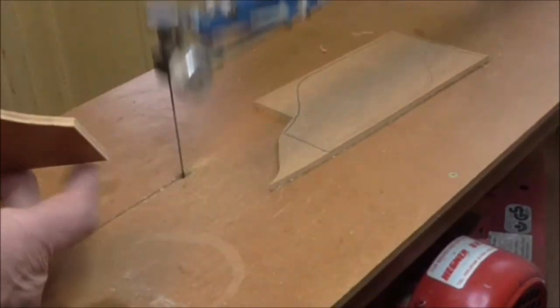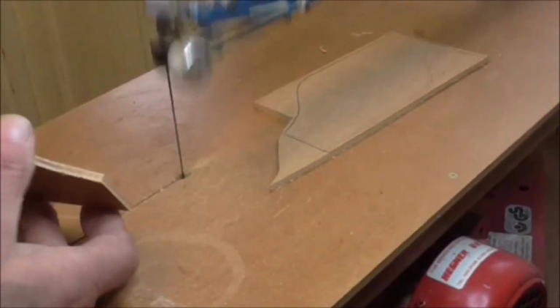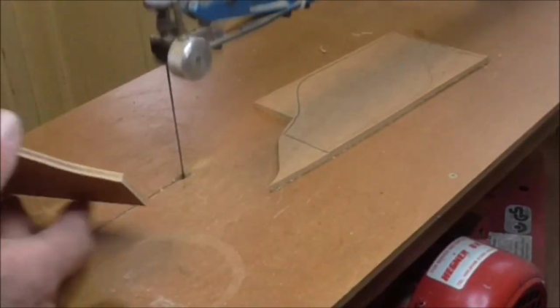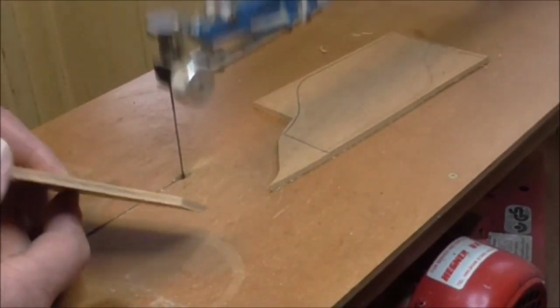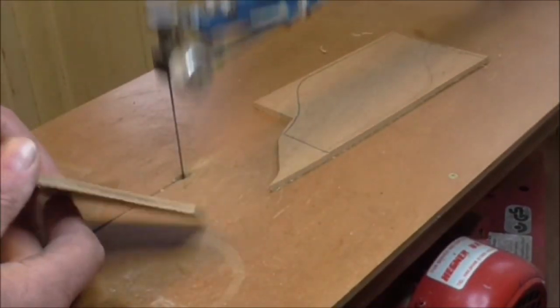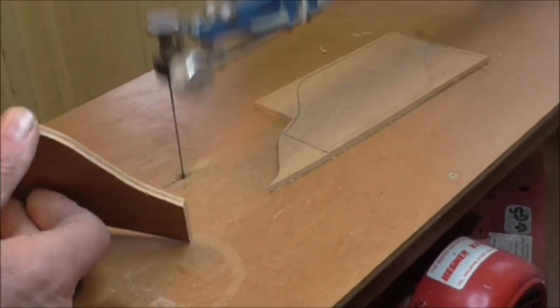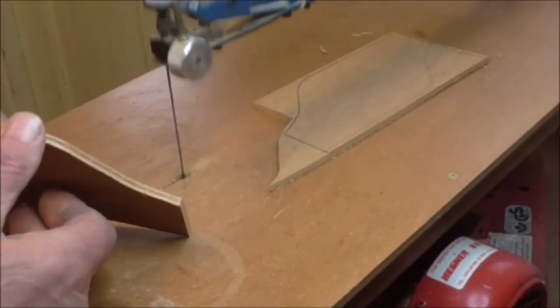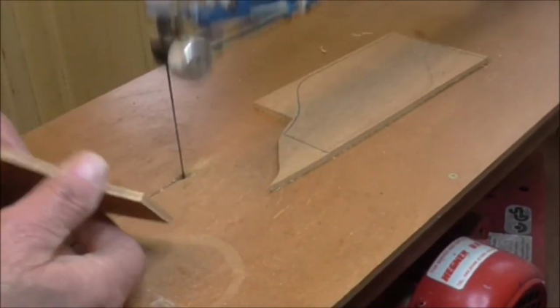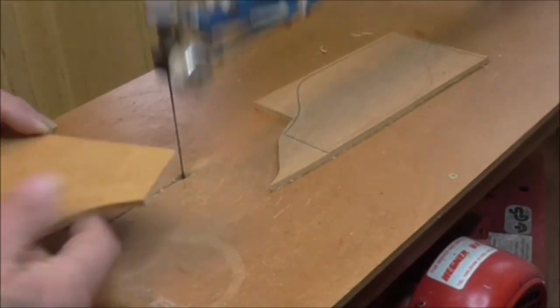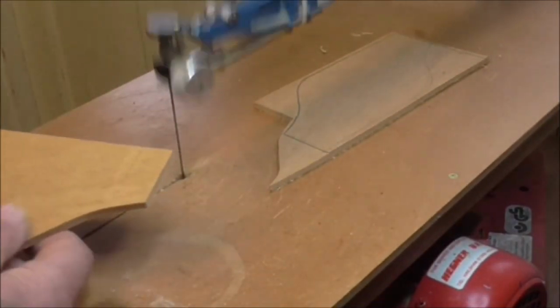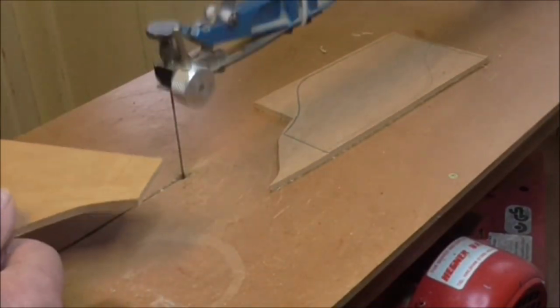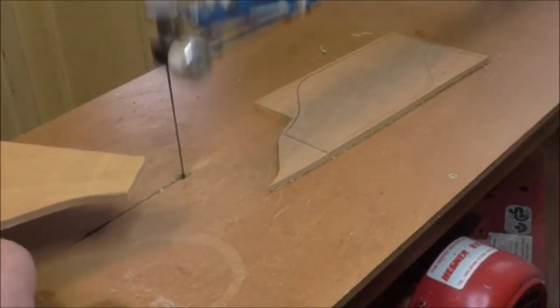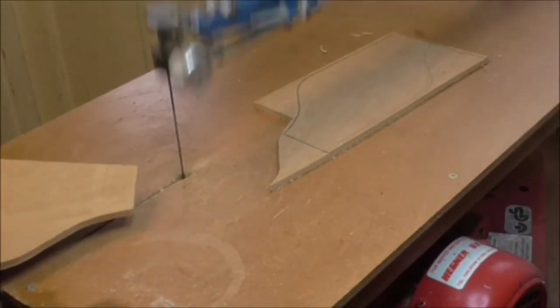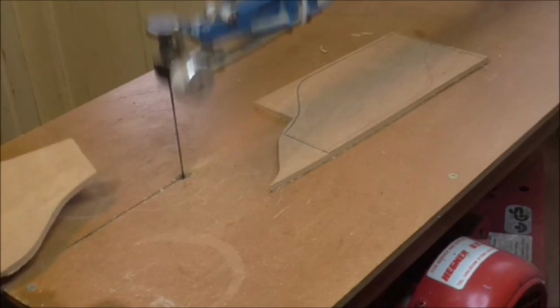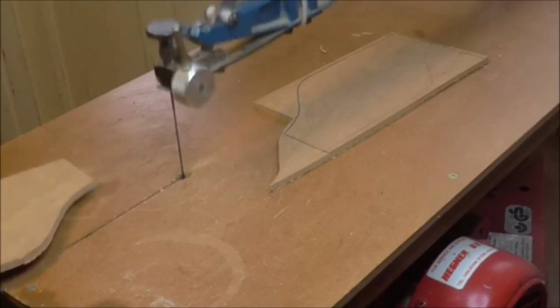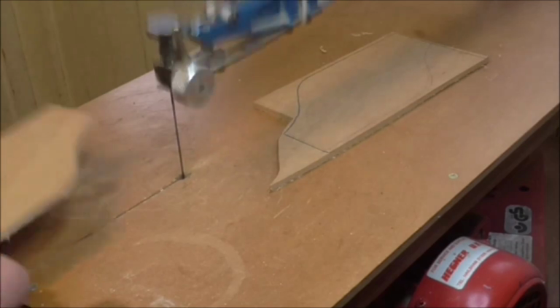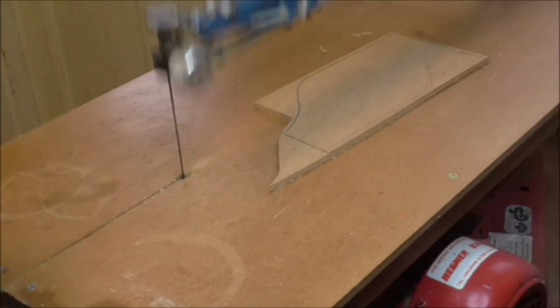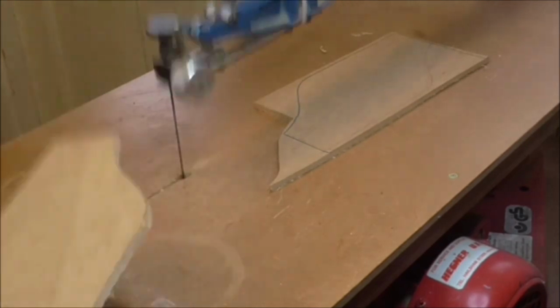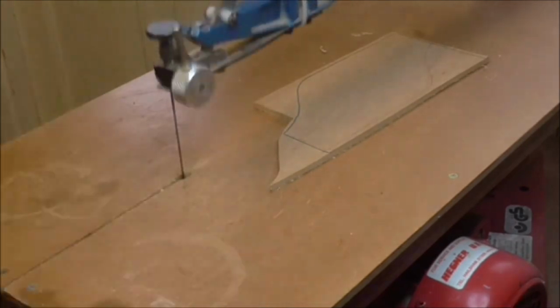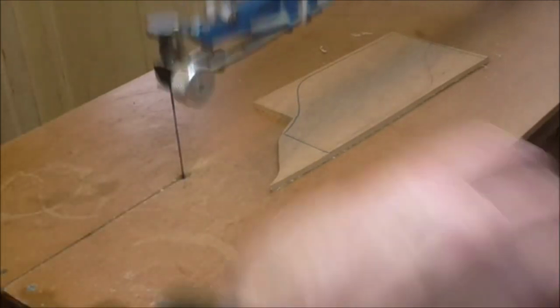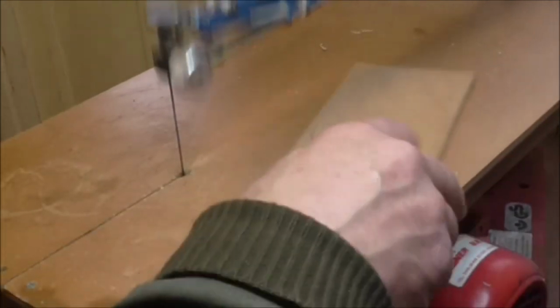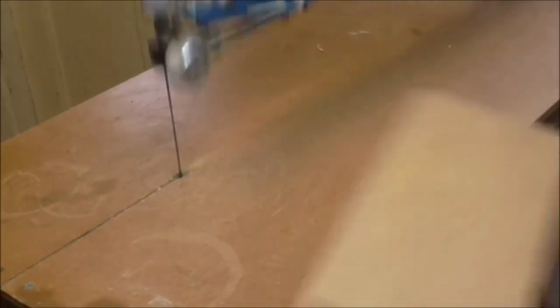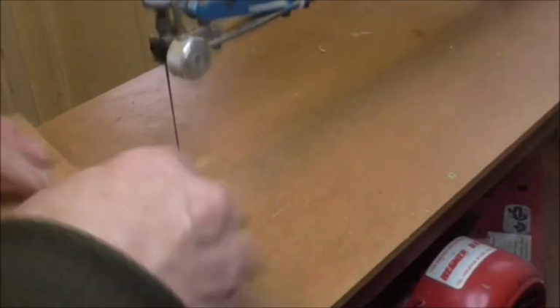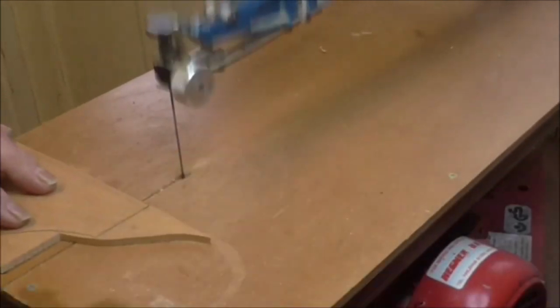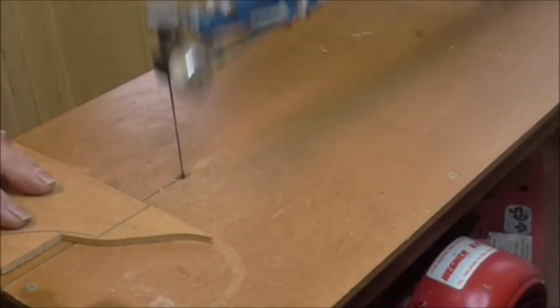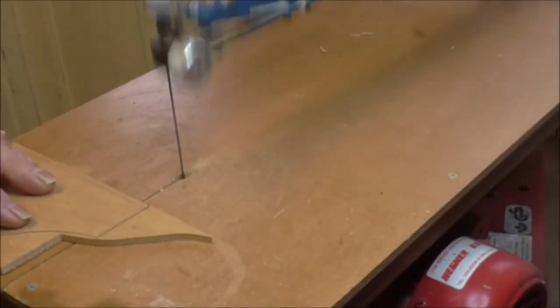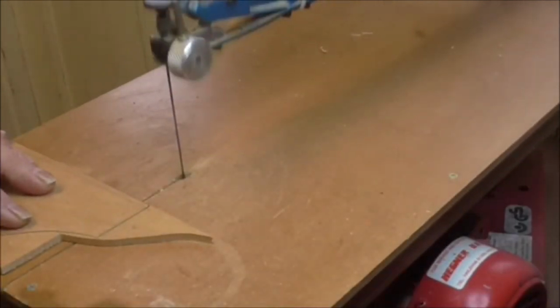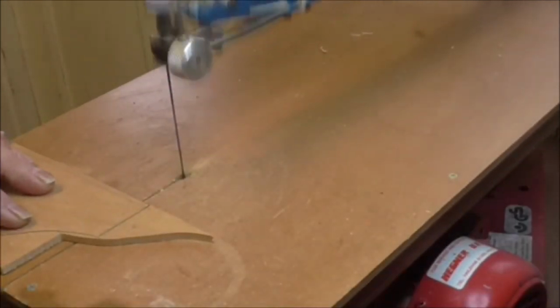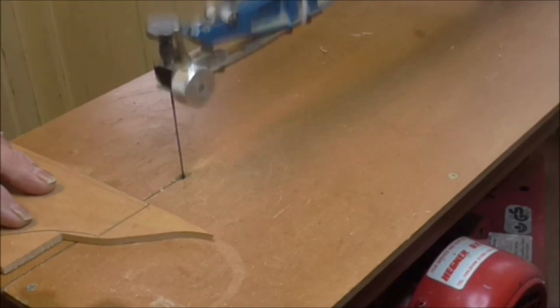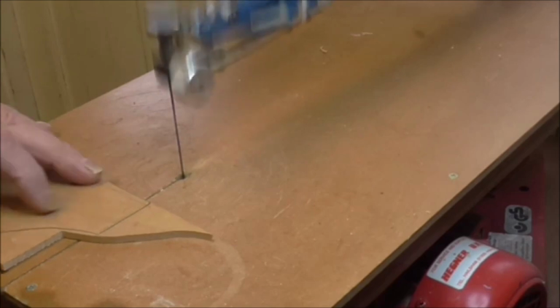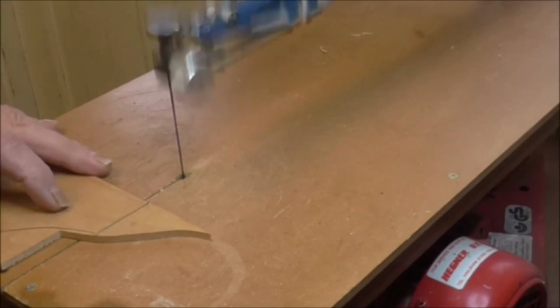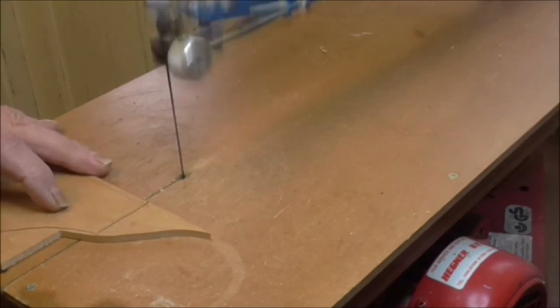It does leave quite a smooth cut as you can see, and that was done very simply. I did that very slowly but you can do it much faster. I'll do the next one a bit quicker and turn the speed up a bit.